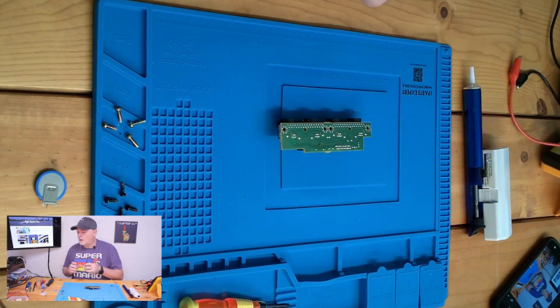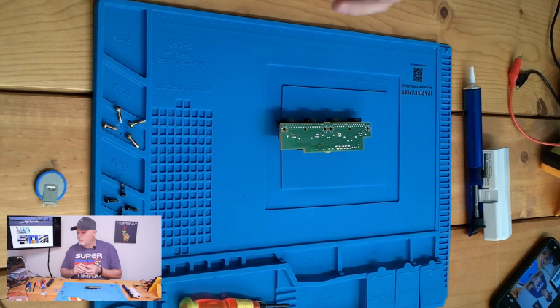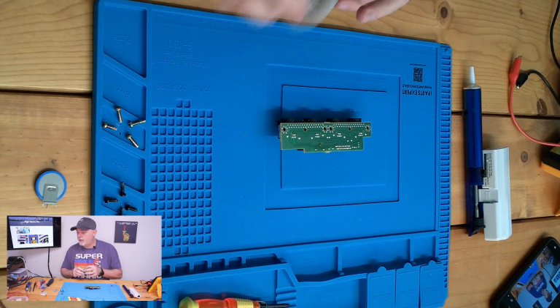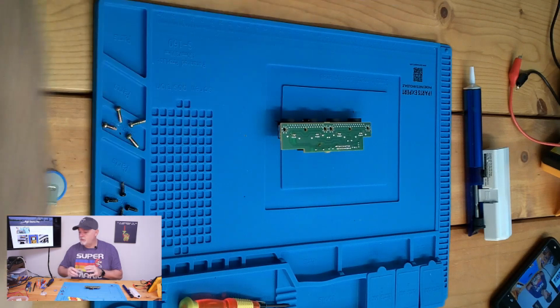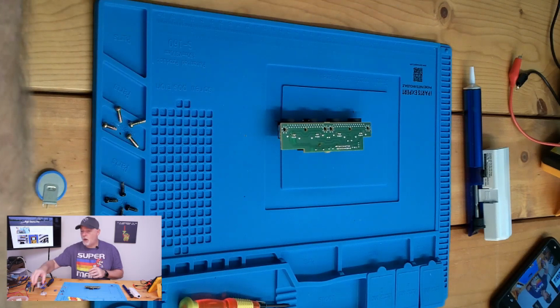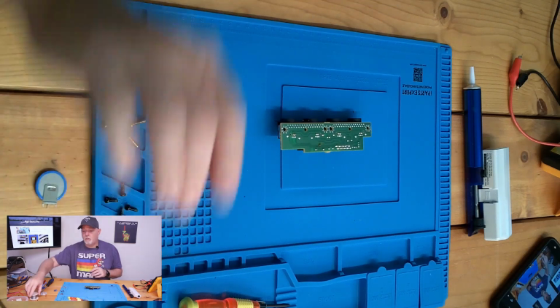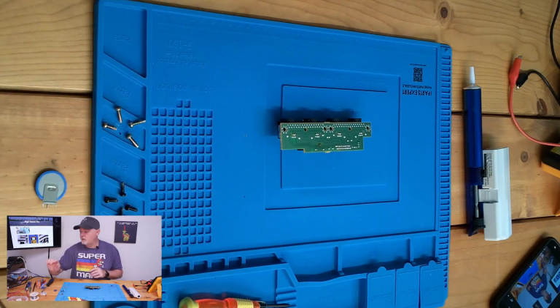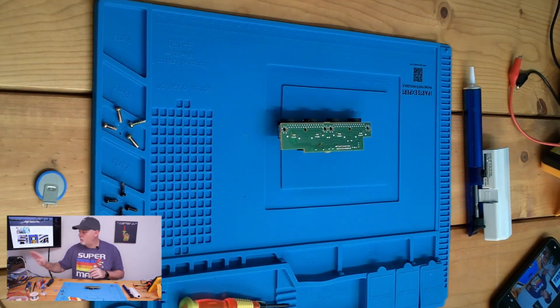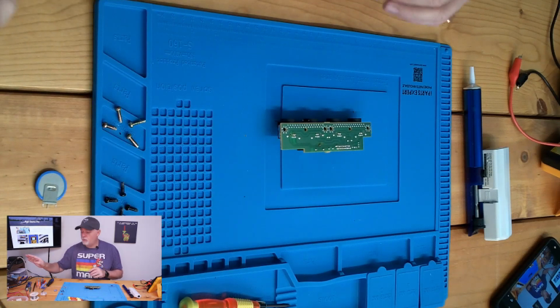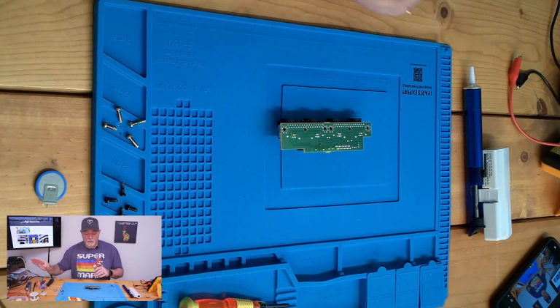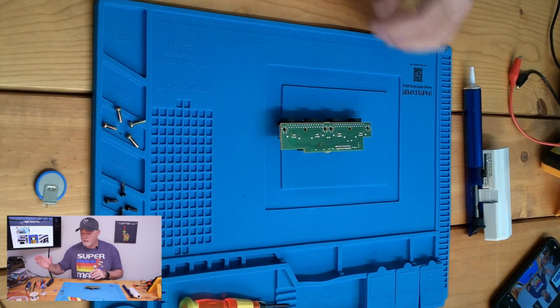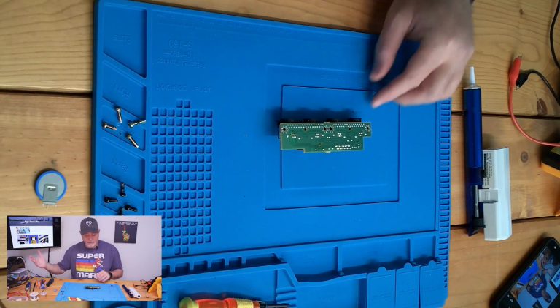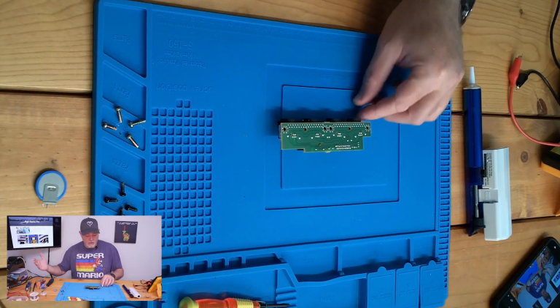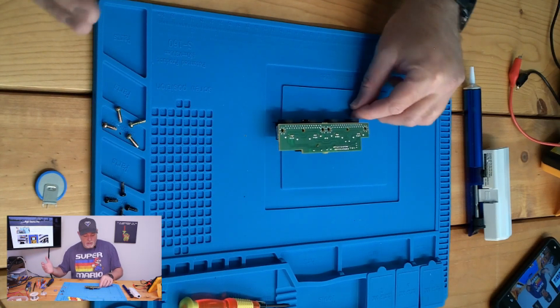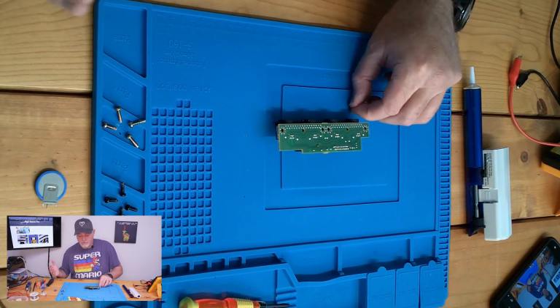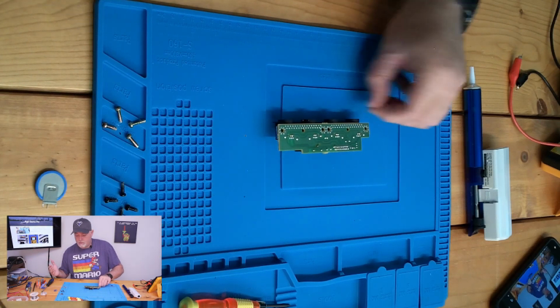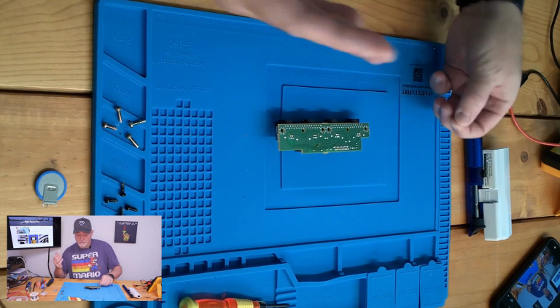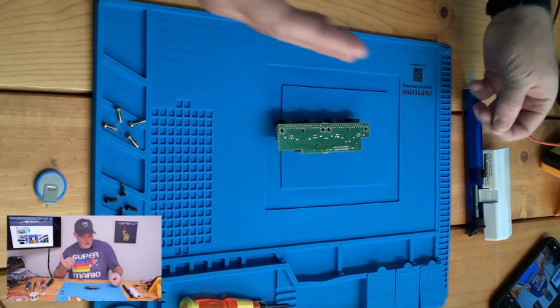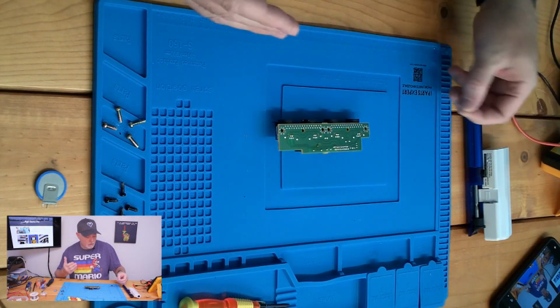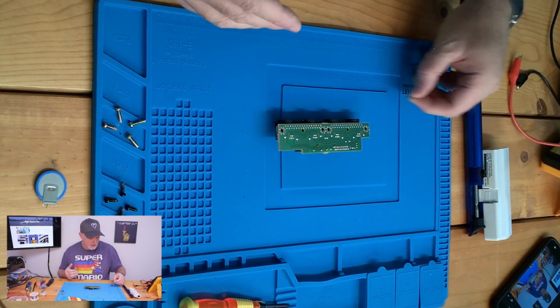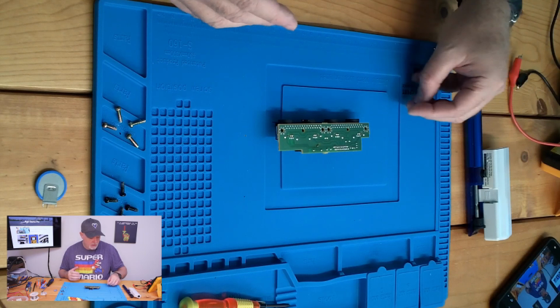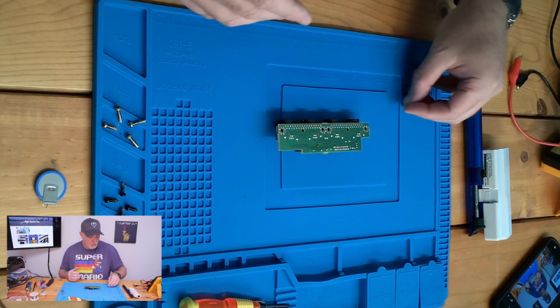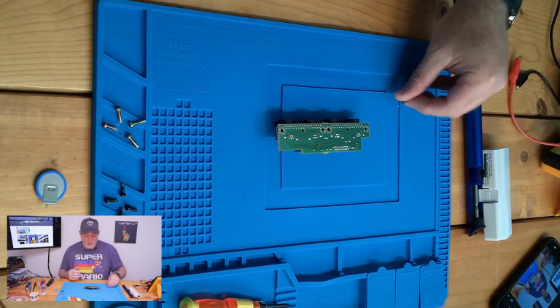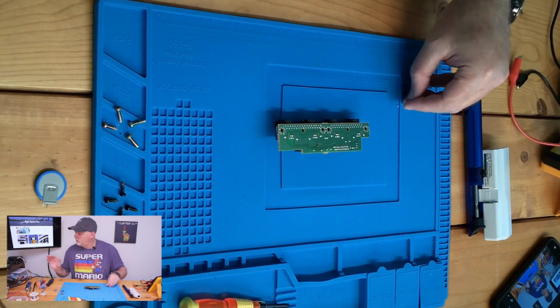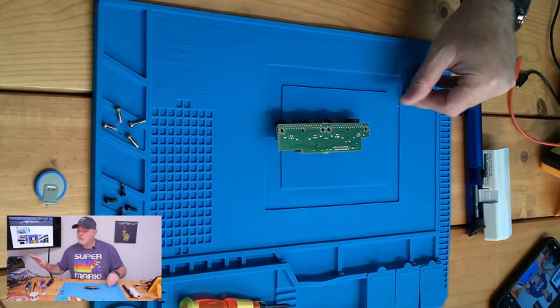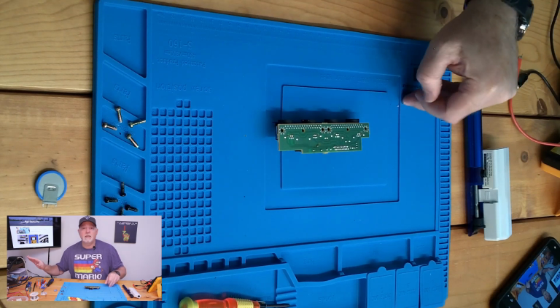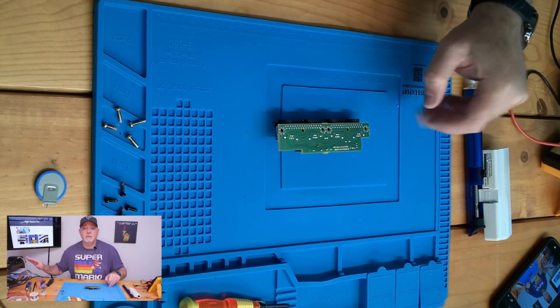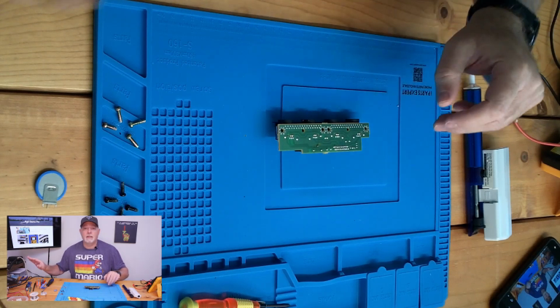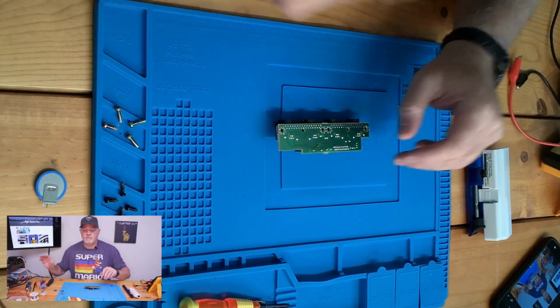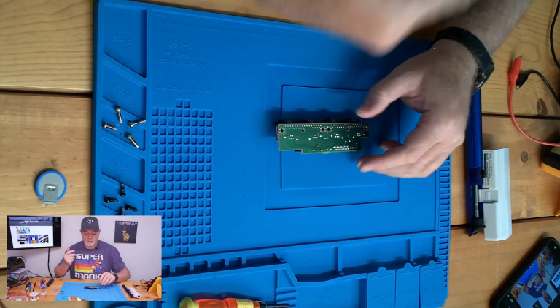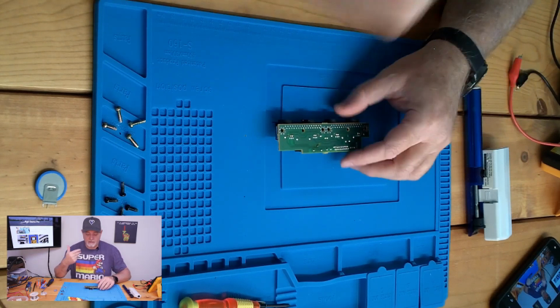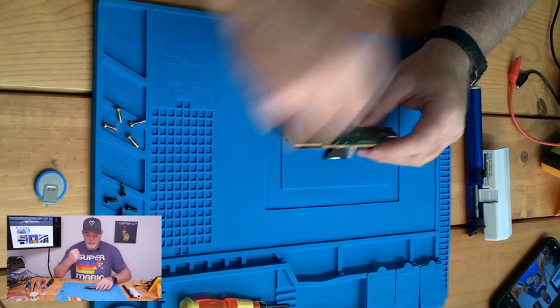Also, it's a good idea to not wipe your tip when you put it away. The extra solder, the residual solder, will help keep your tip tinned.